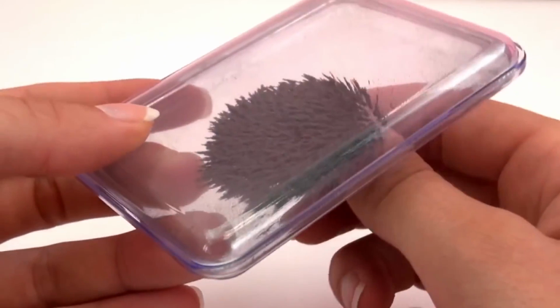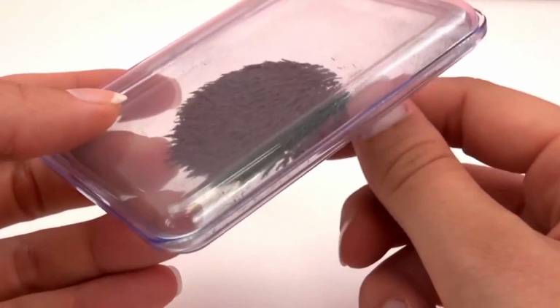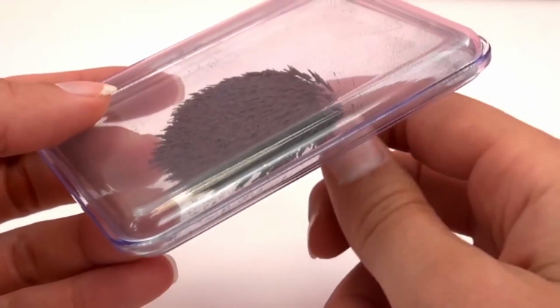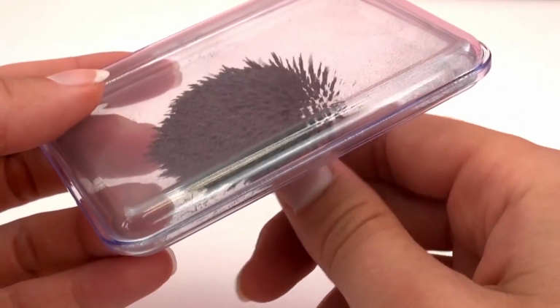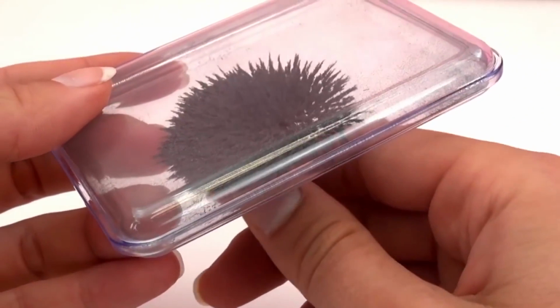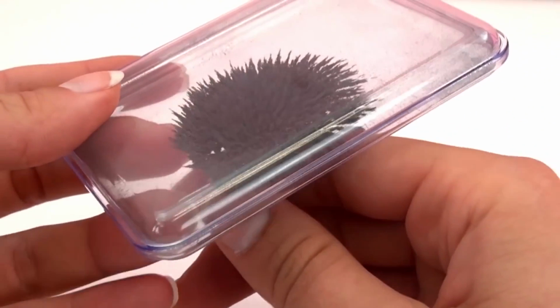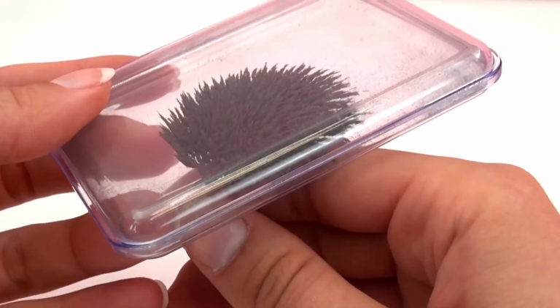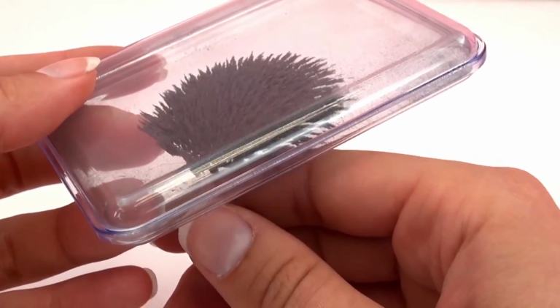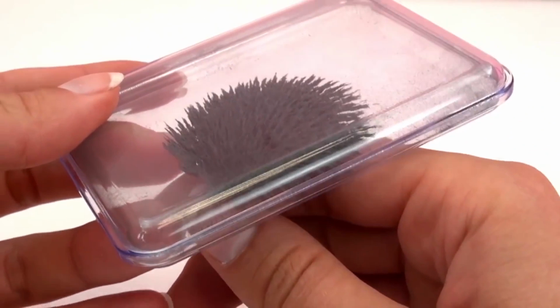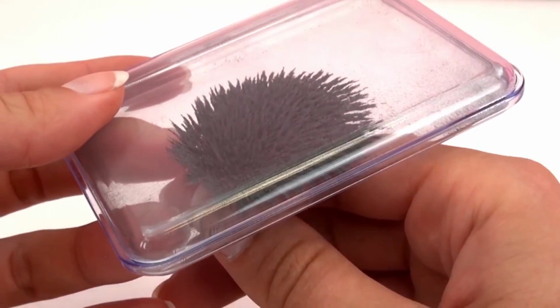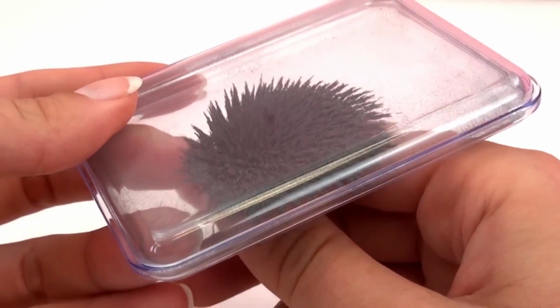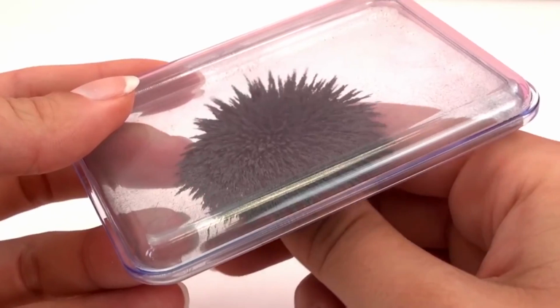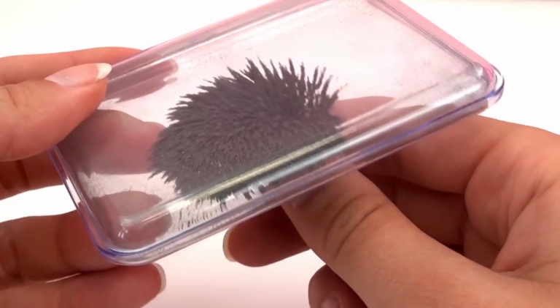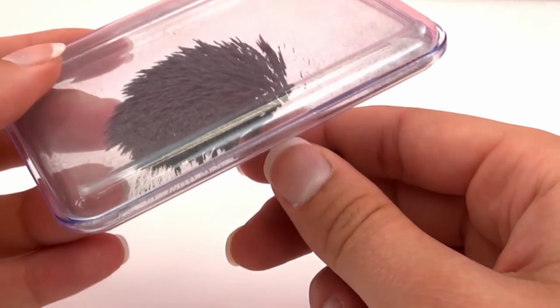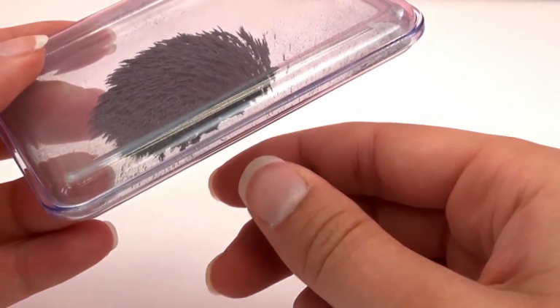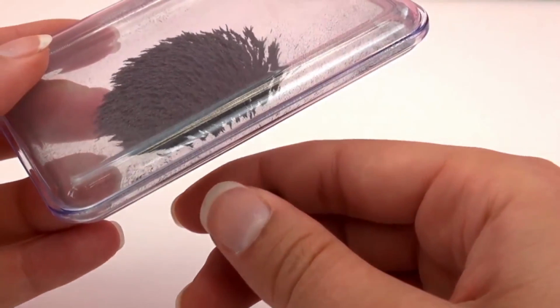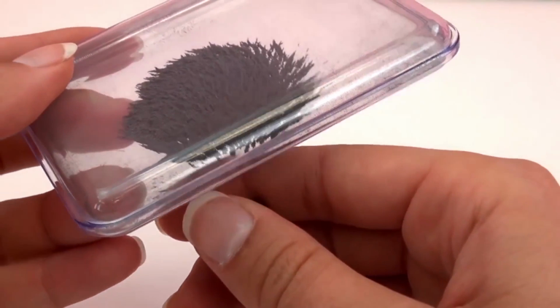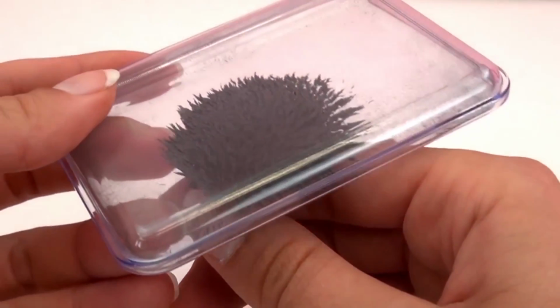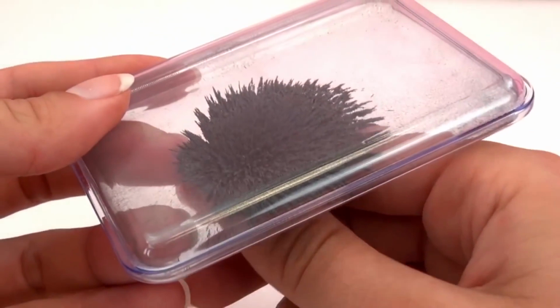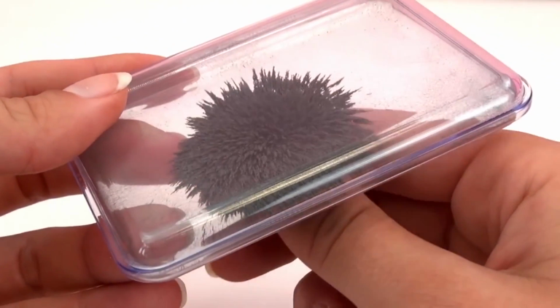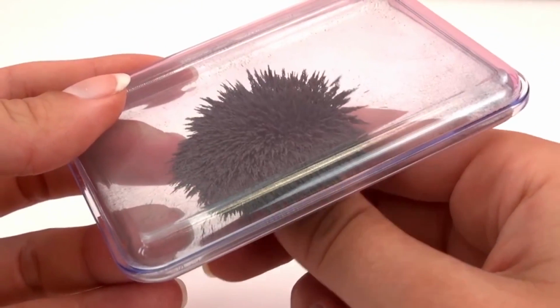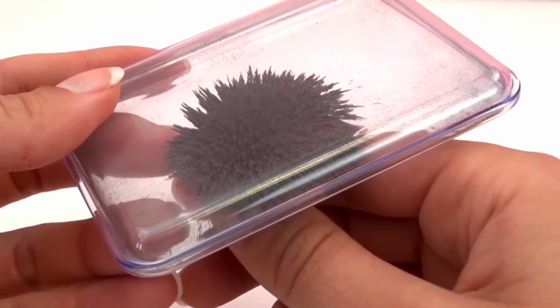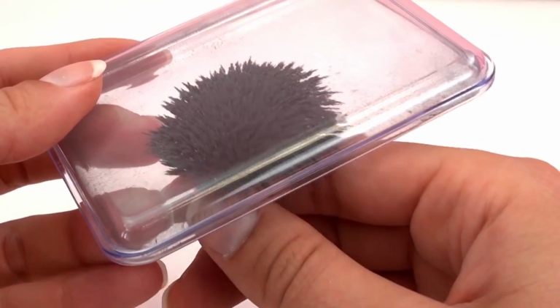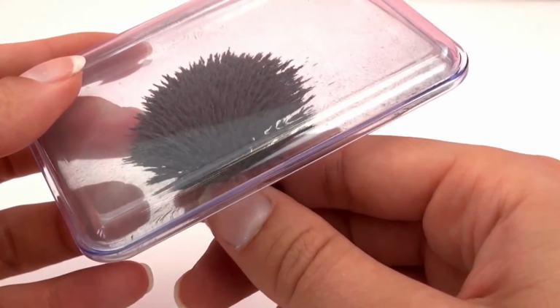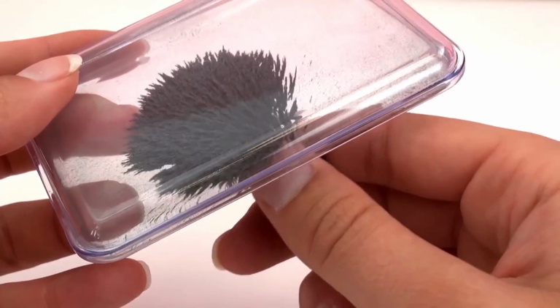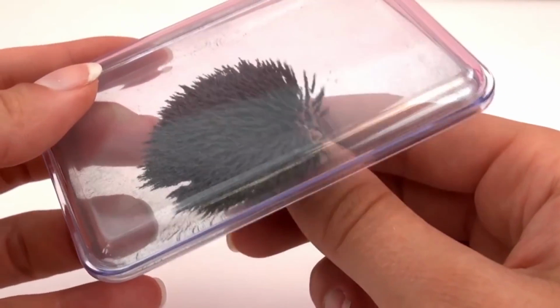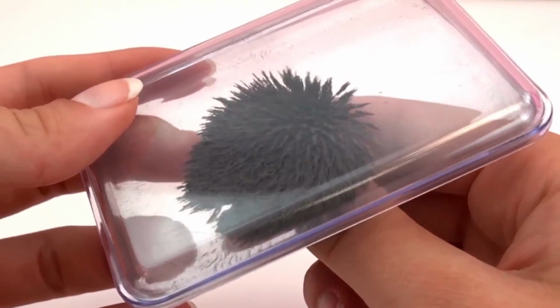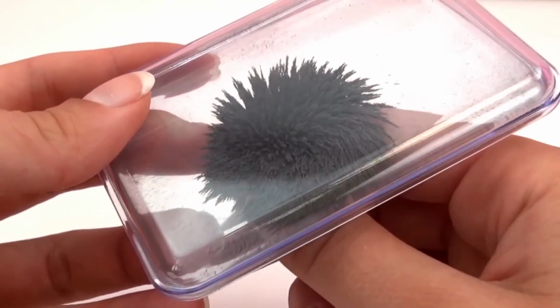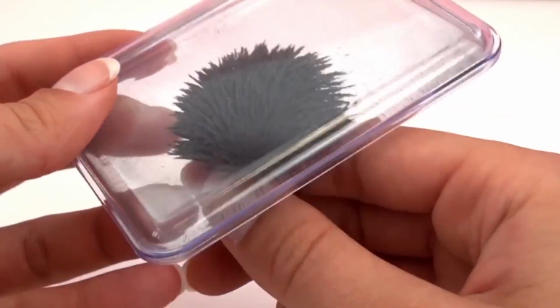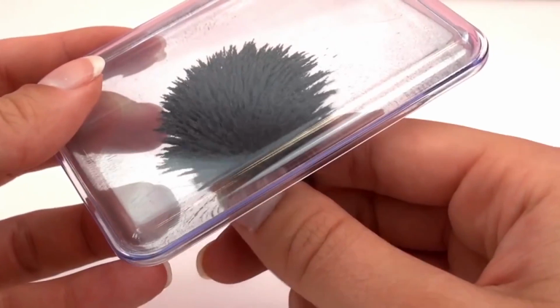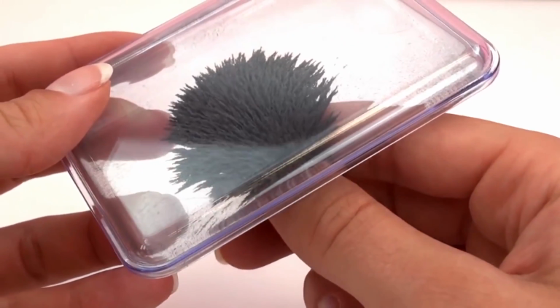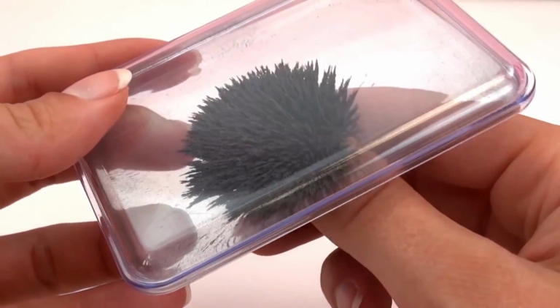Yeah, it looks really cool. The effect is really nice. Also for grown ups it can be fun — quite therapeutic.